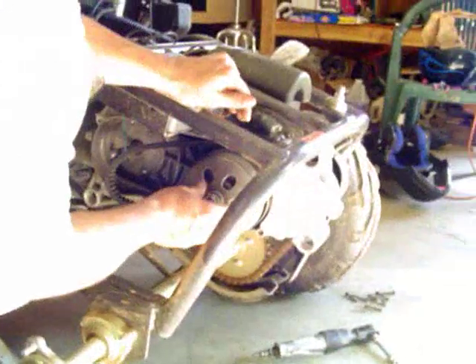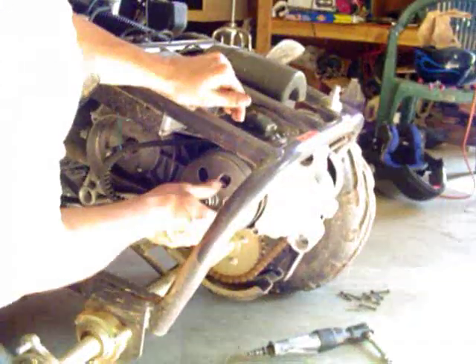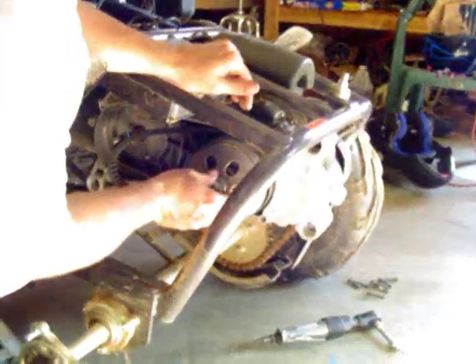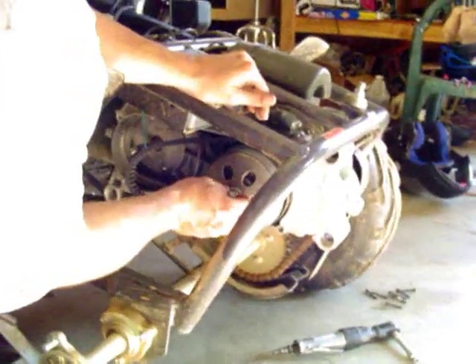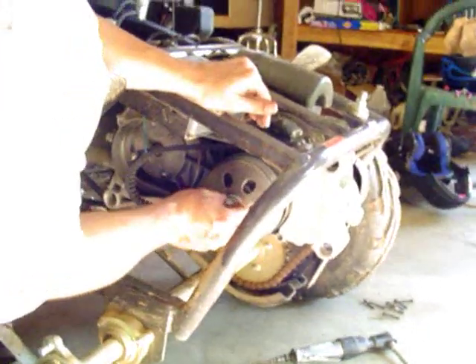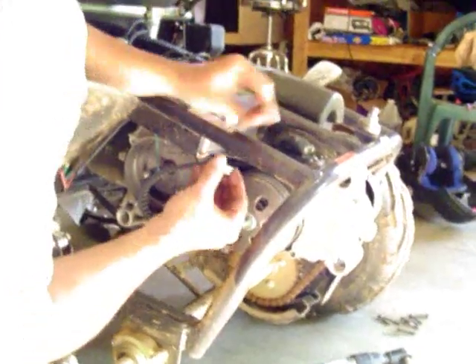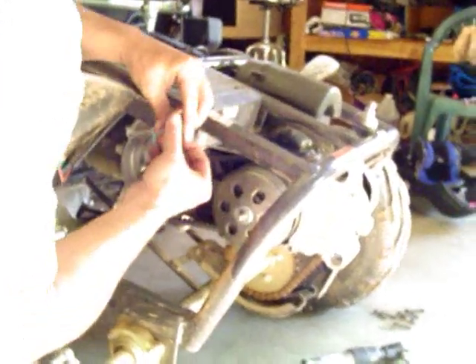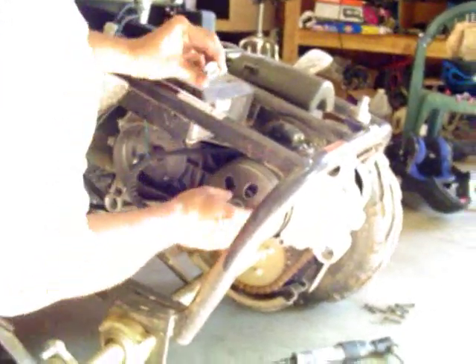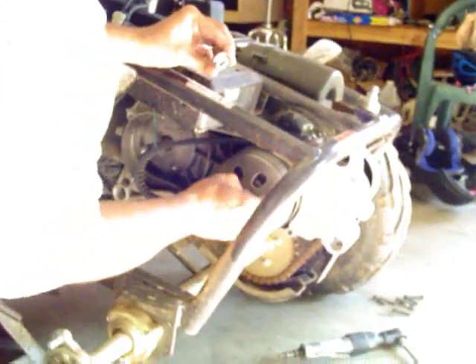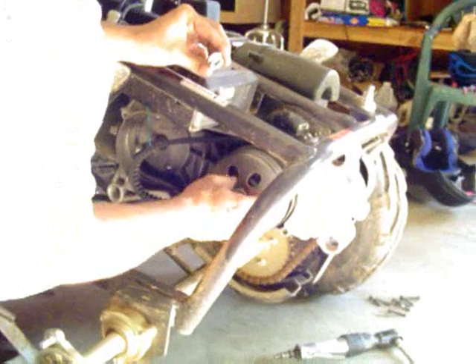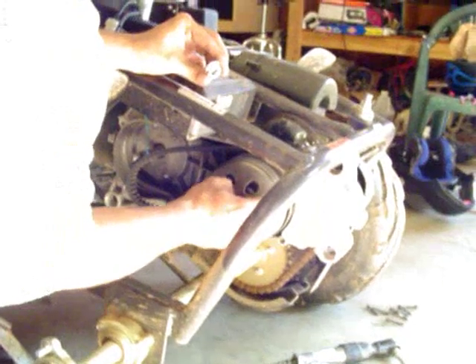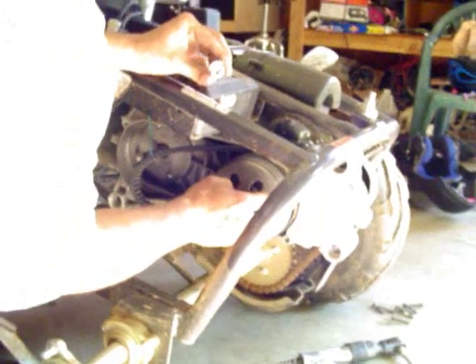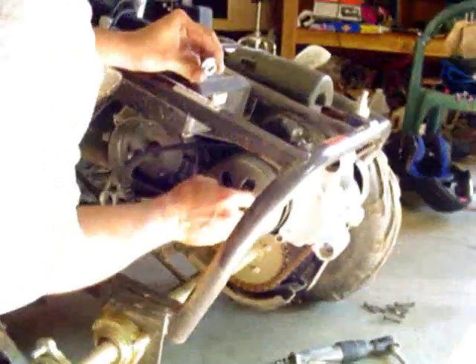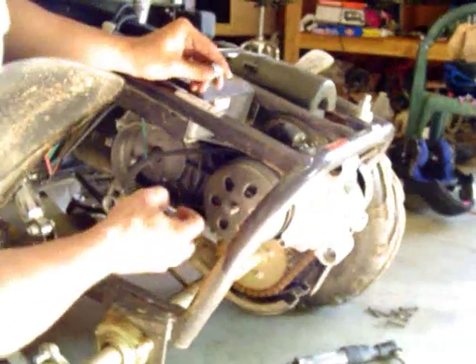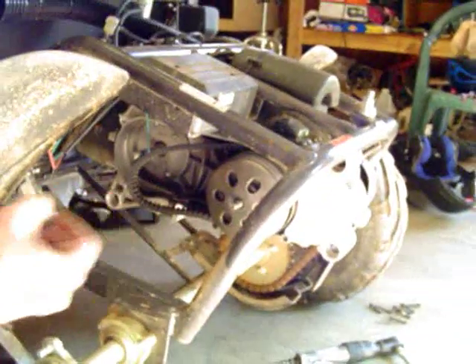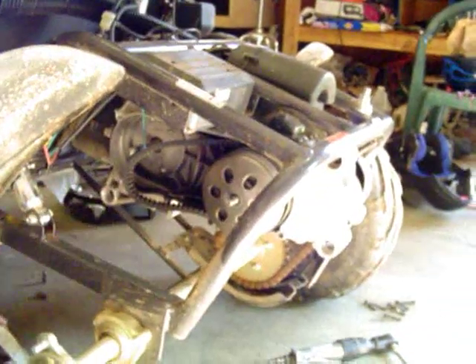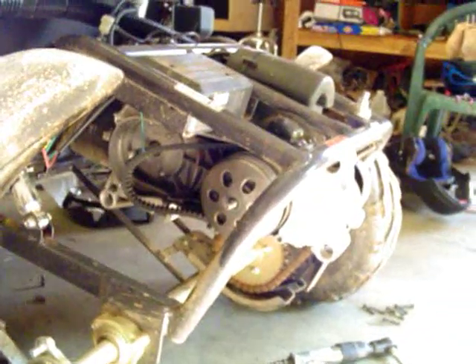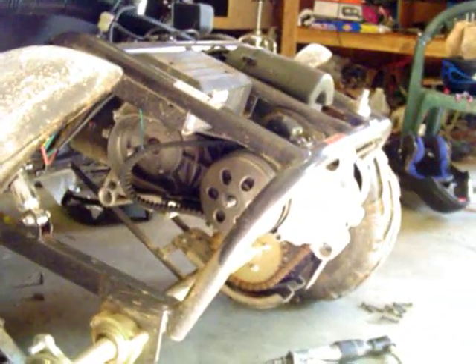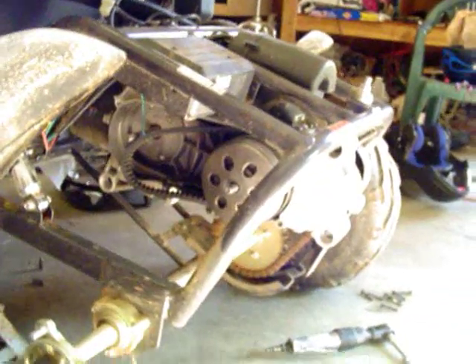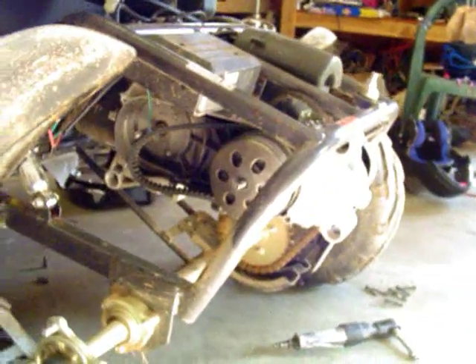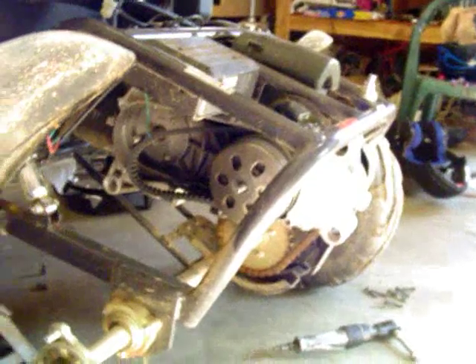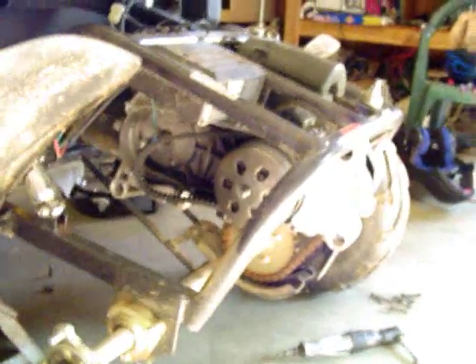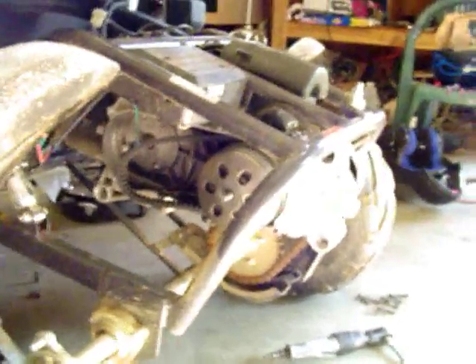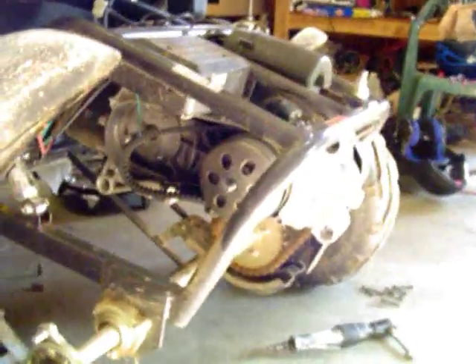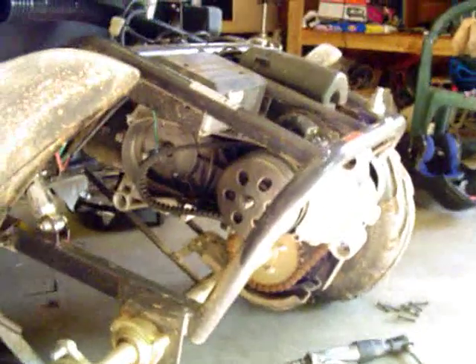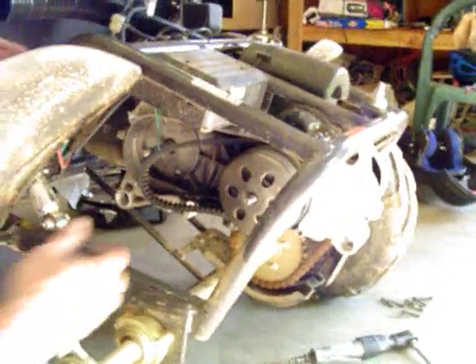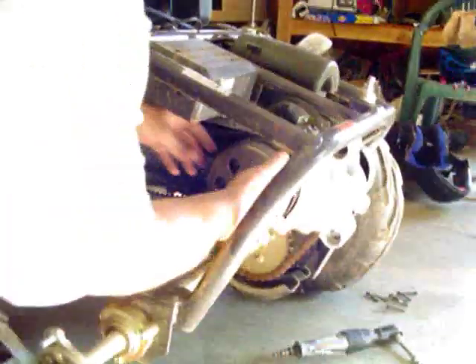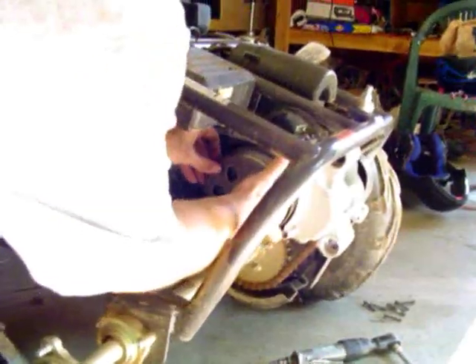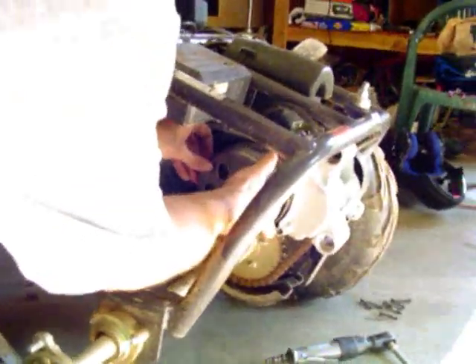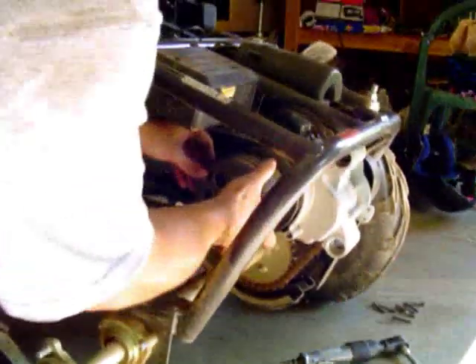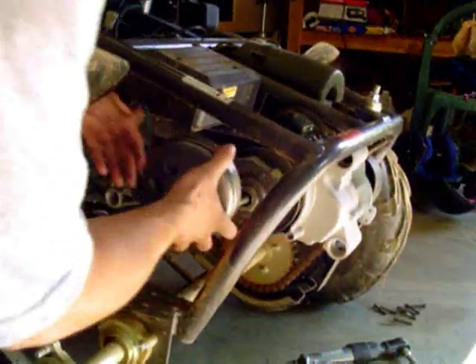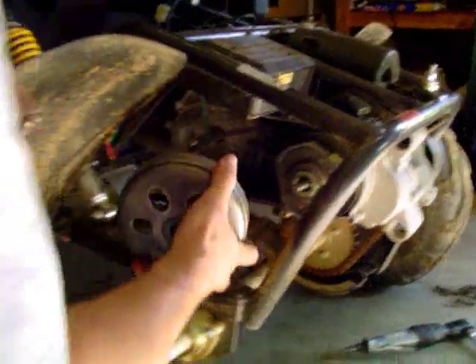We're going to work it off by hand once it's broke loose. You've got one nut and you've got a washer — we've already taken the rubber o-ring off and set that to the side. We're going to pull this bell off, which is what holds the bell on.